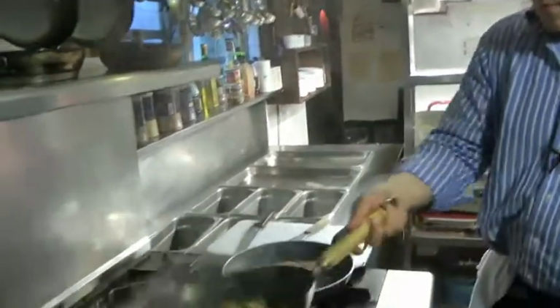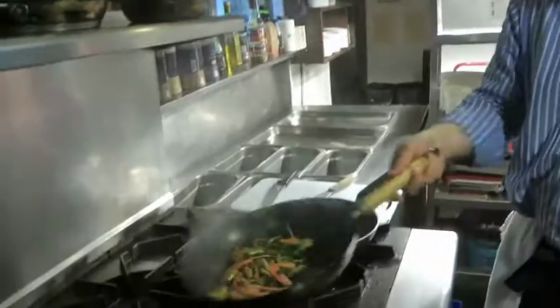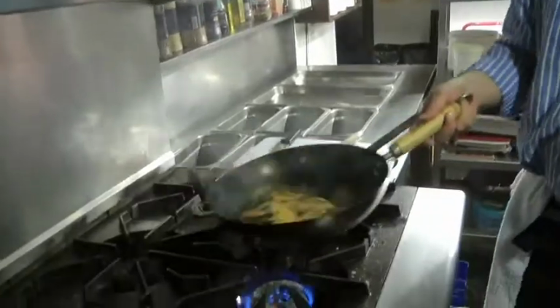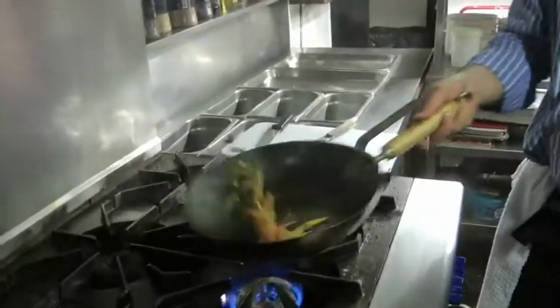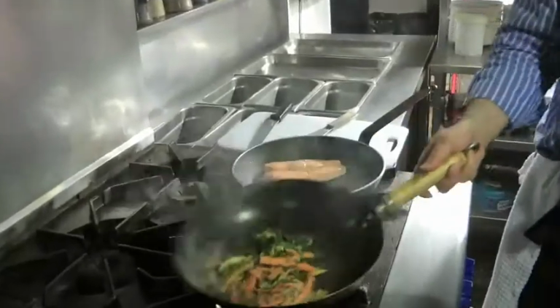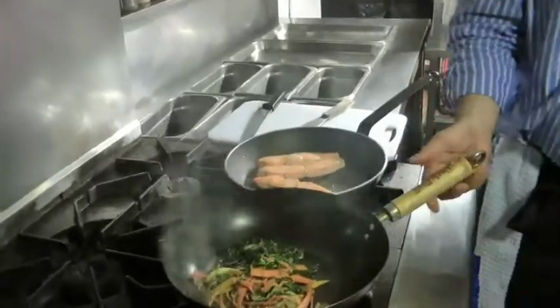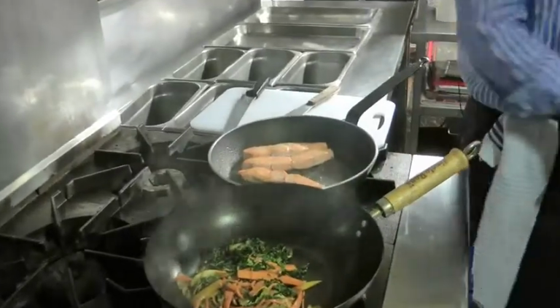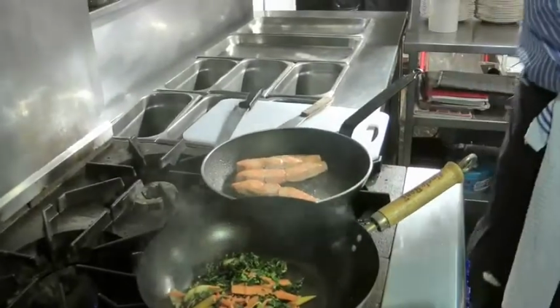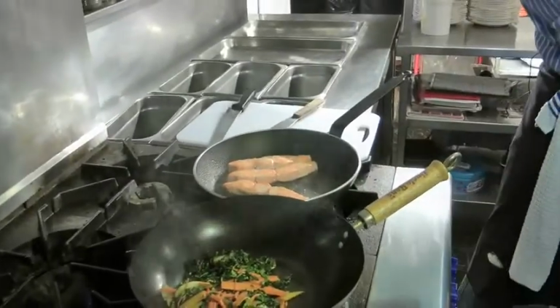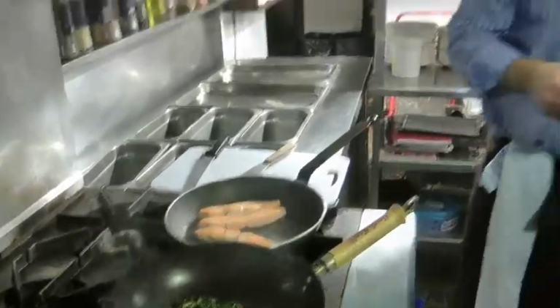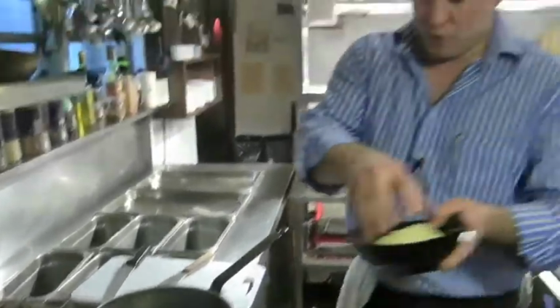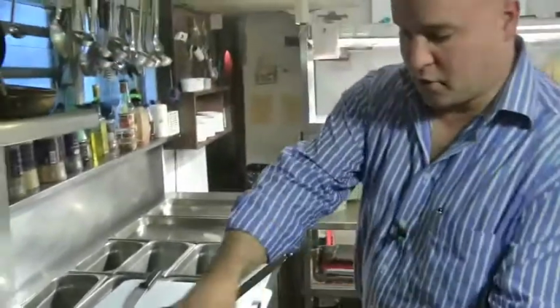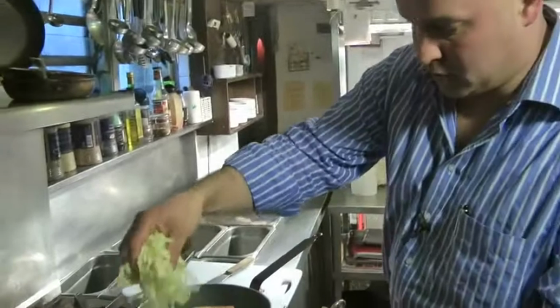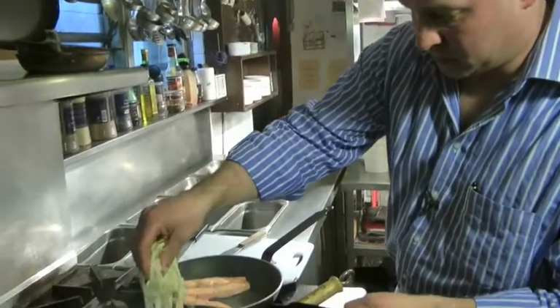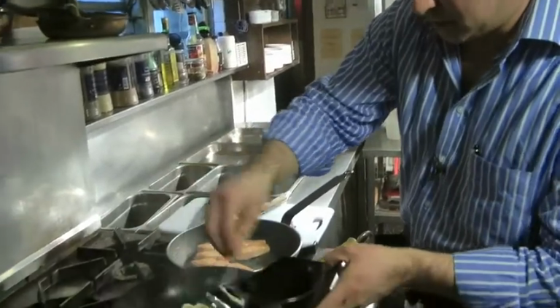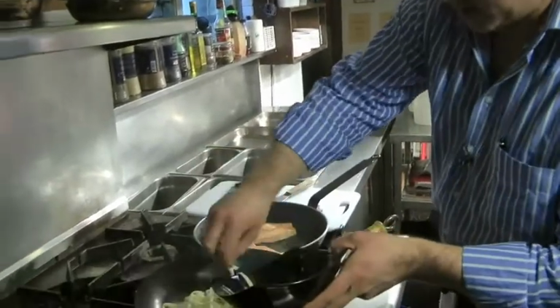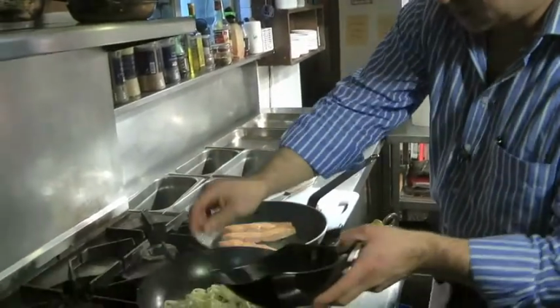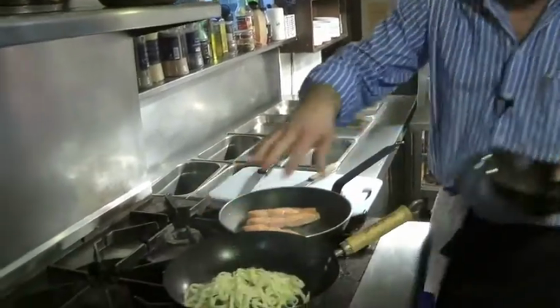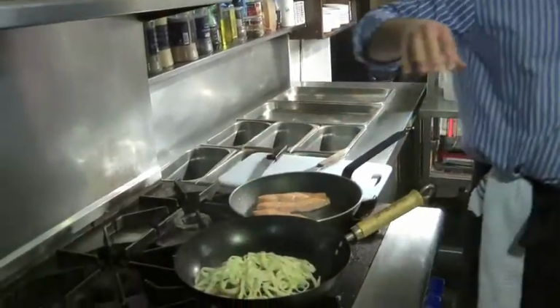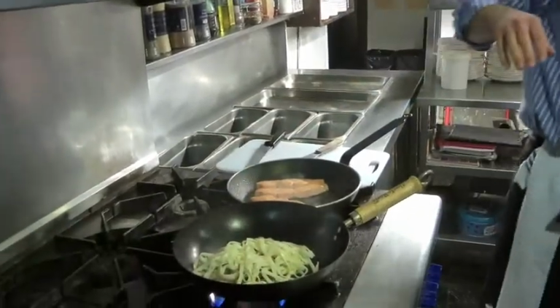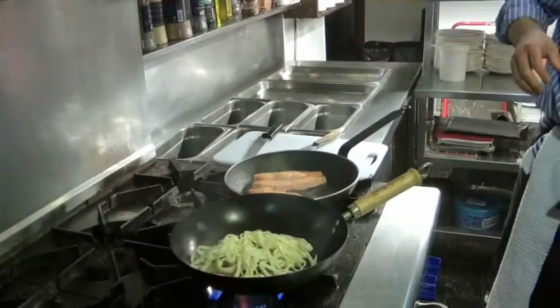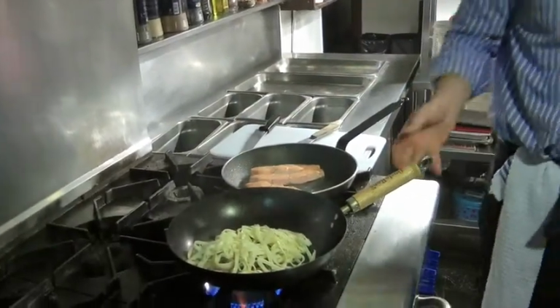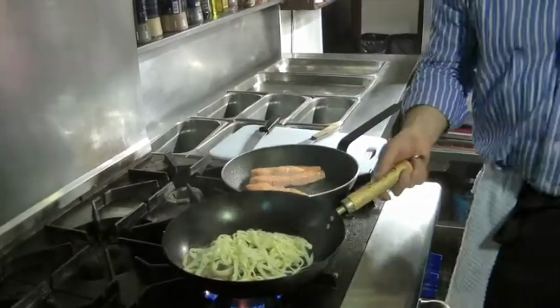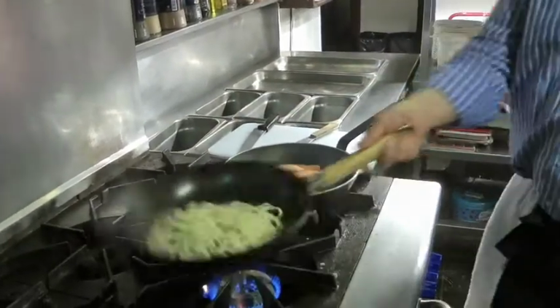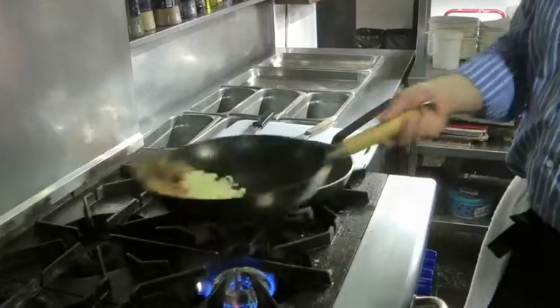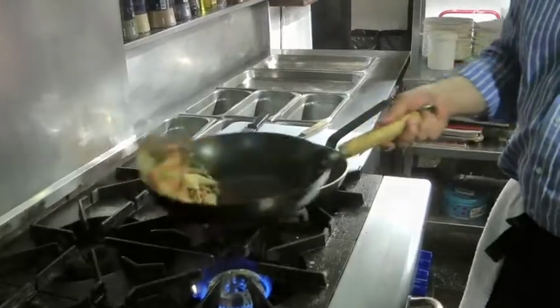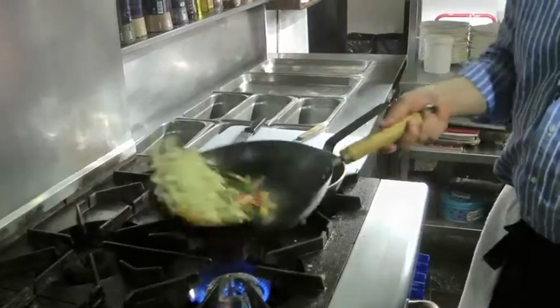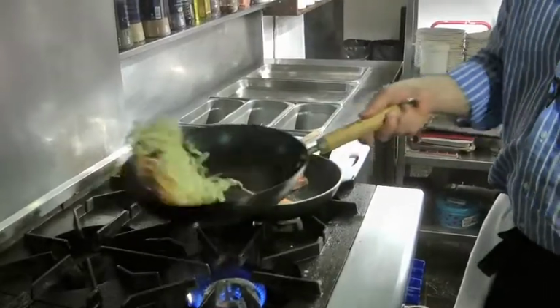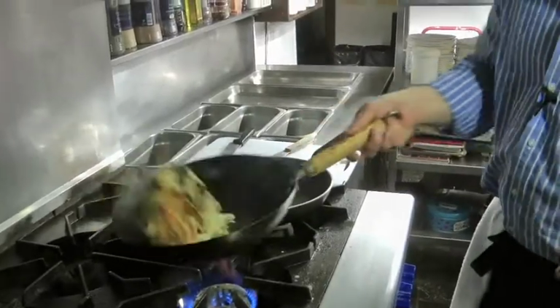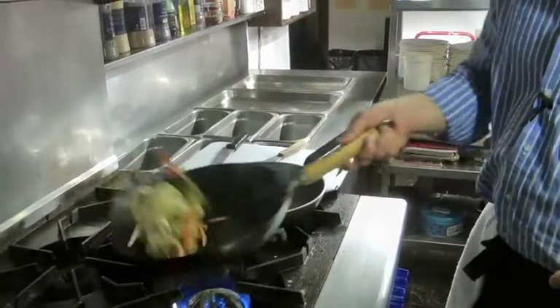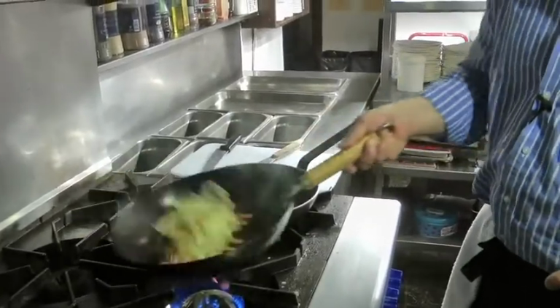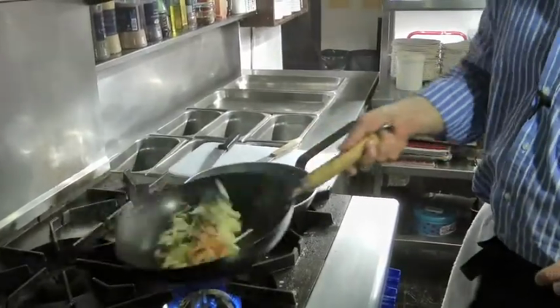Back to our stir-fry — we're going to throw in some noodles. If you don't have noodles, just throw in a bit of pasta, already cooked. Throw in a bit of rice, or a few boiled potatoes if you want. Anything.